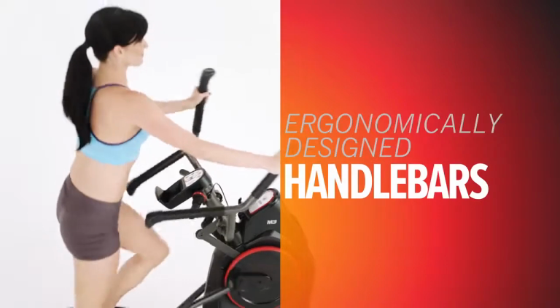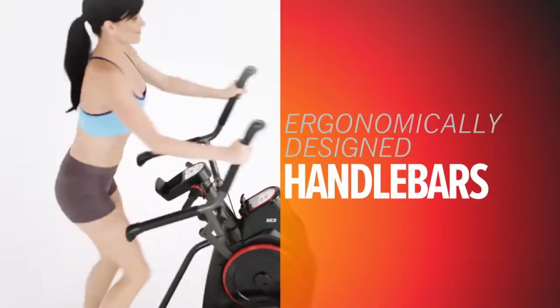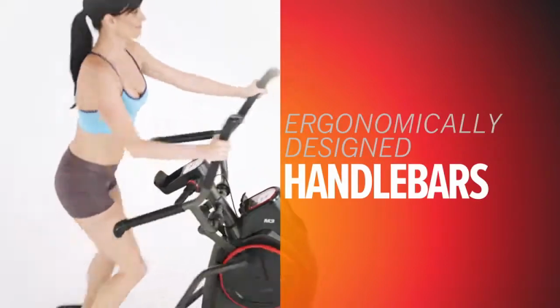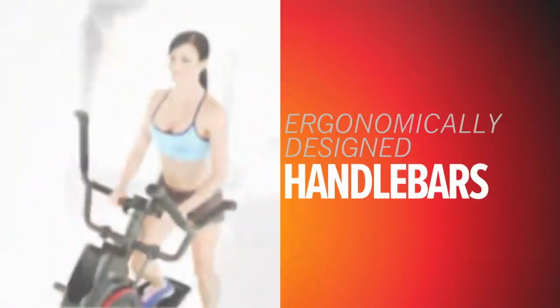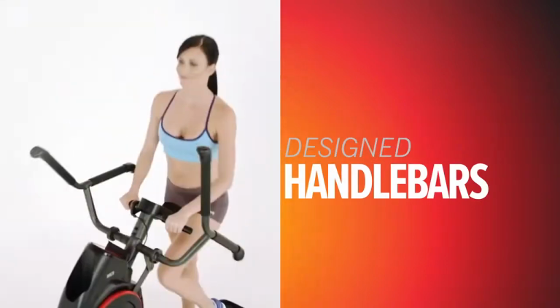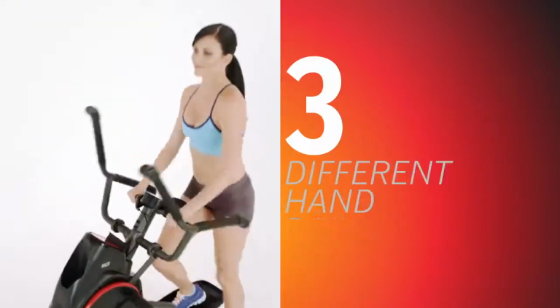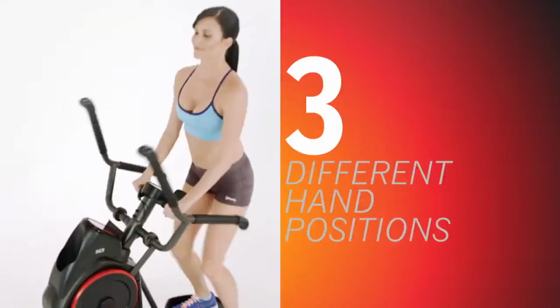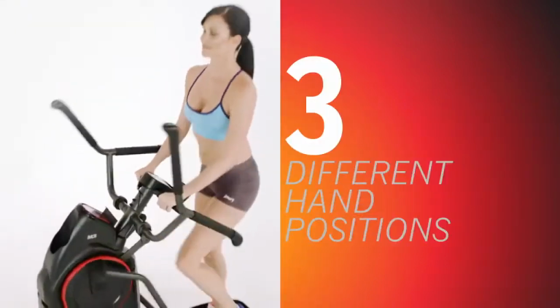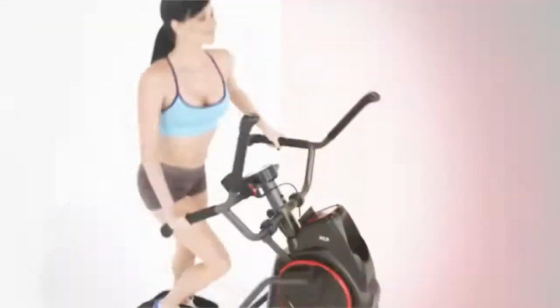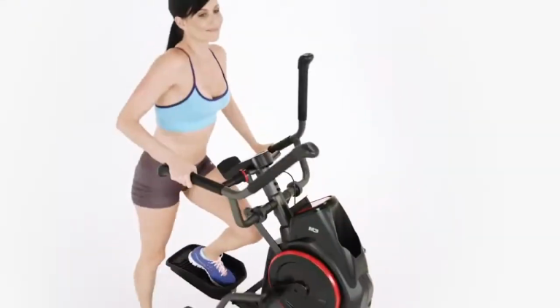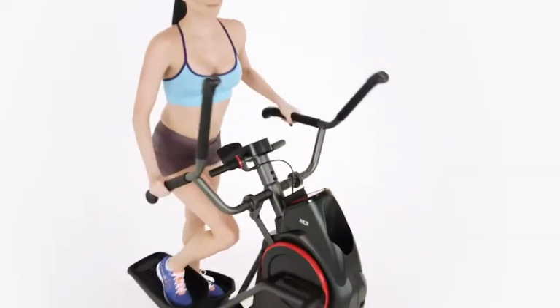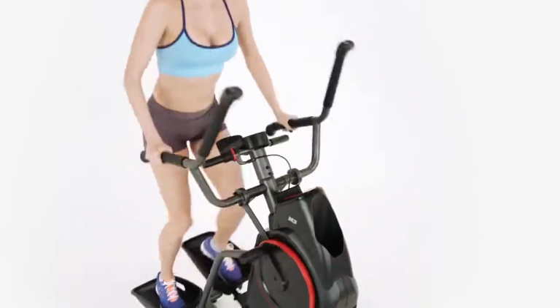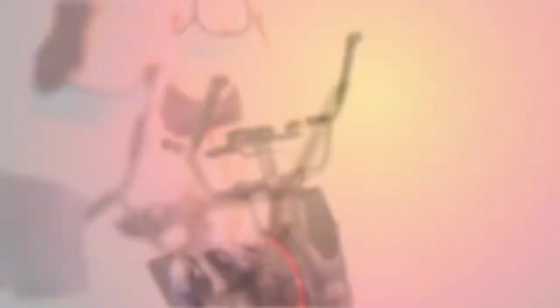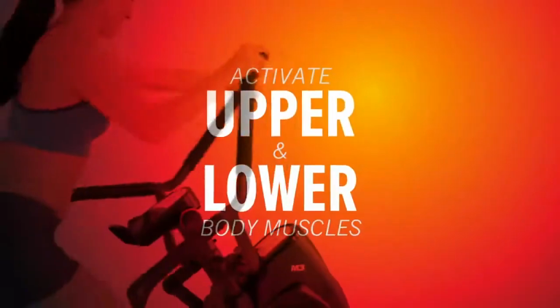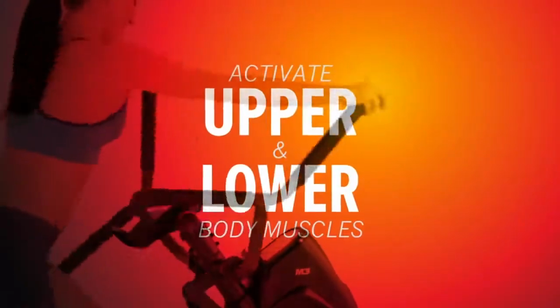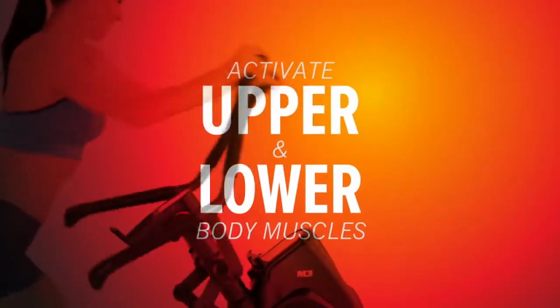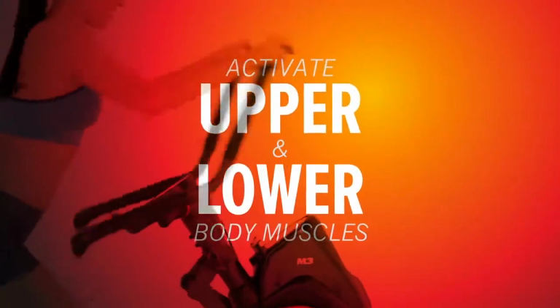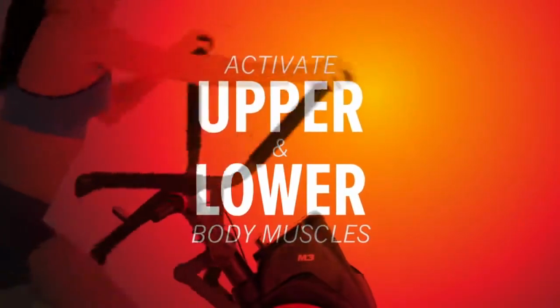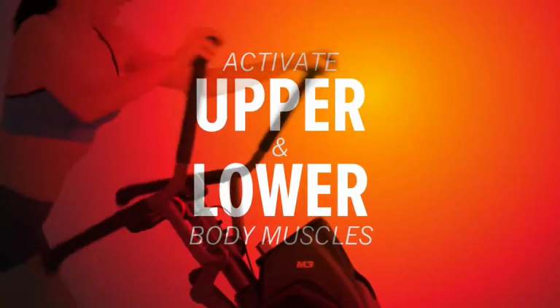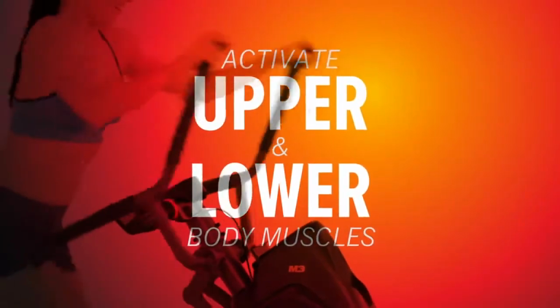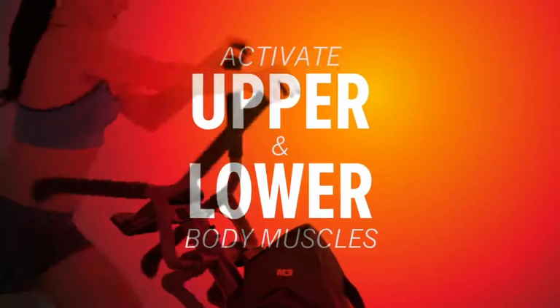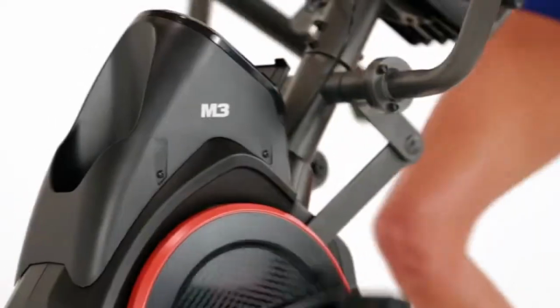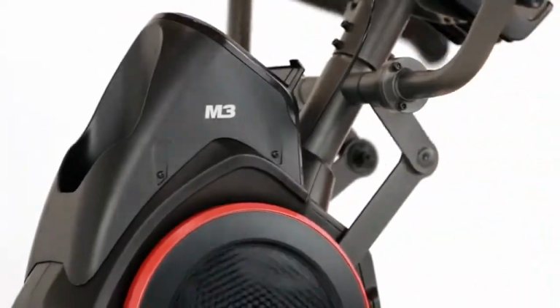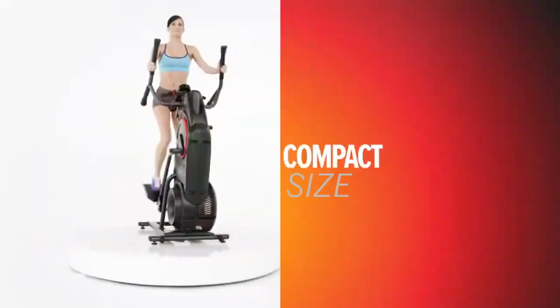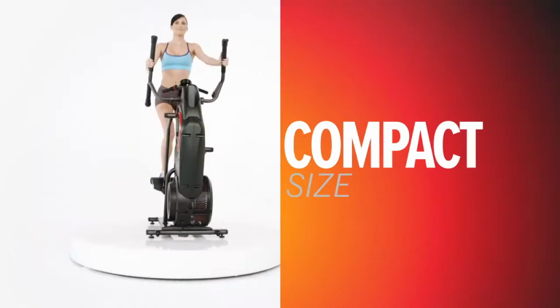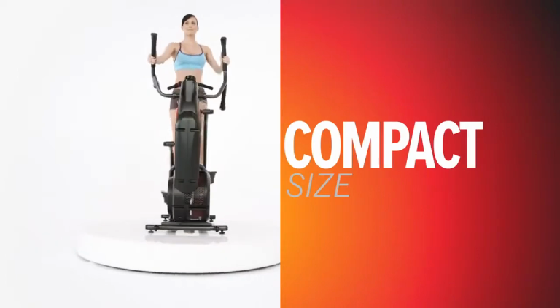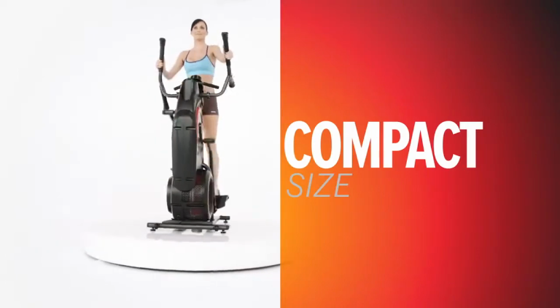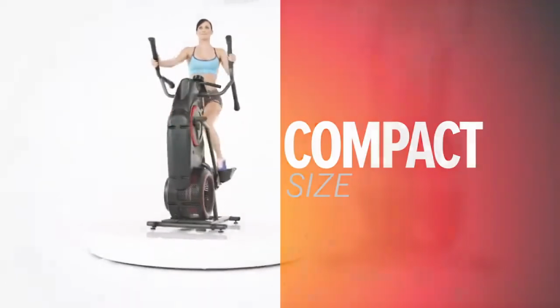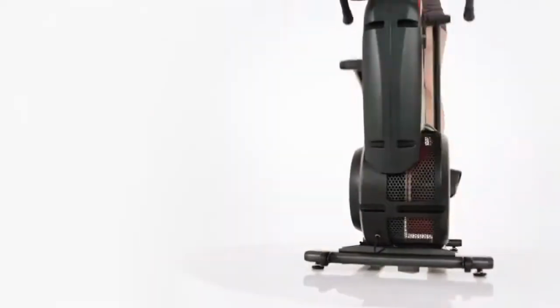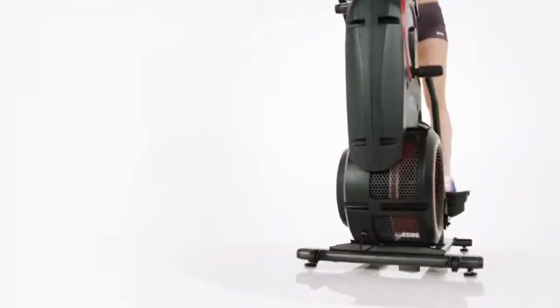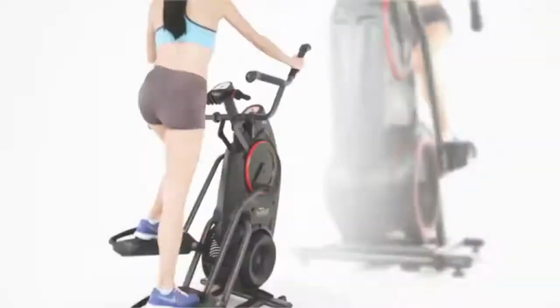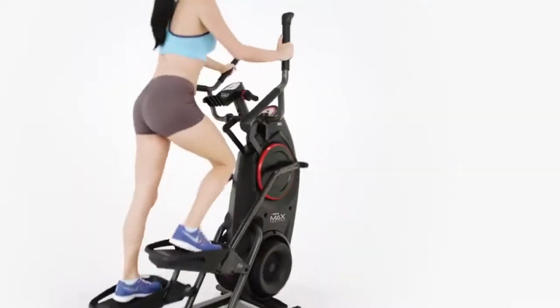Ergonomically designed handlebars allow for 3 different hand positions to maximize your workout by activating muscles in your upper body and lower body. And its compact size means it can fit in almost any space in your home.